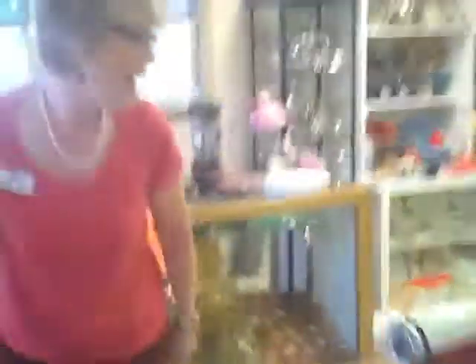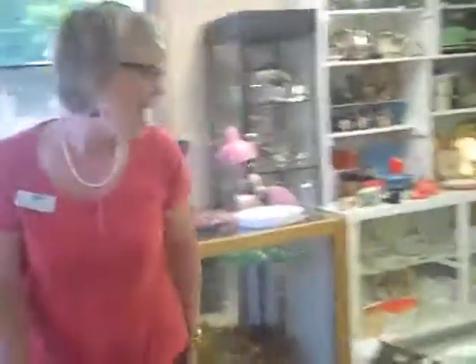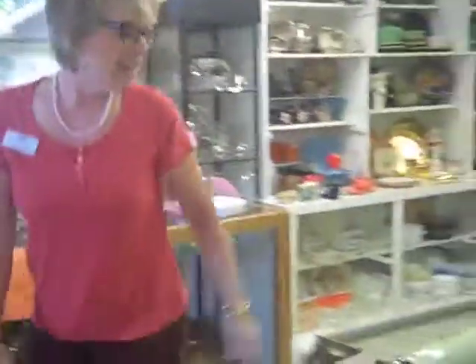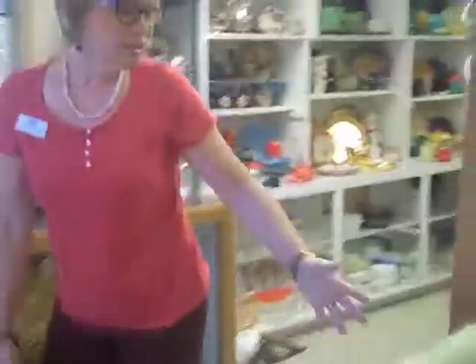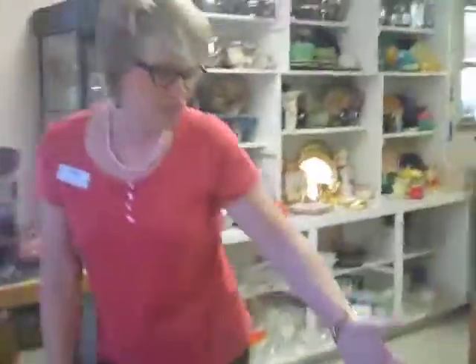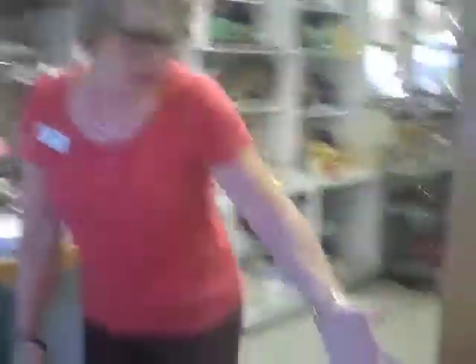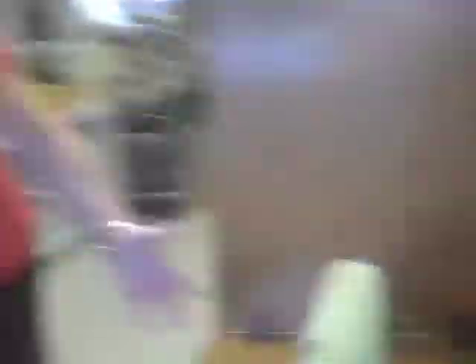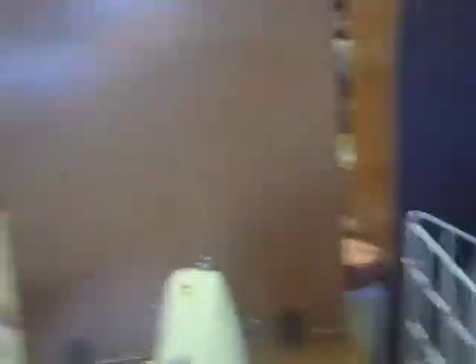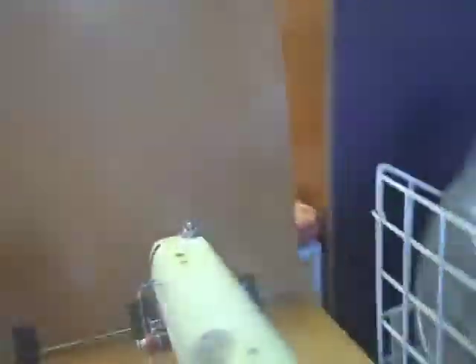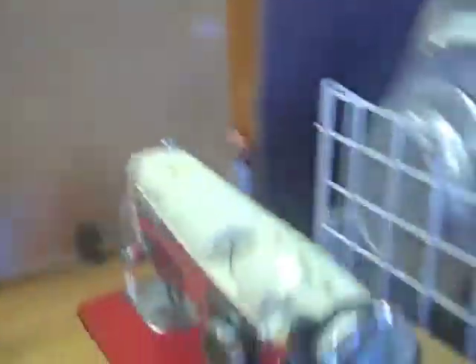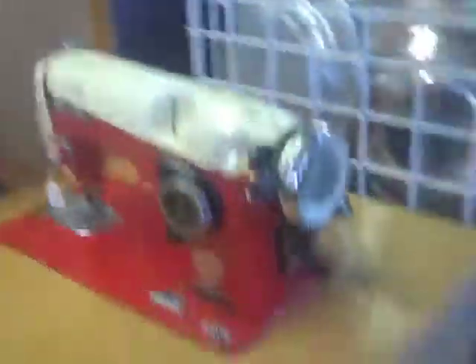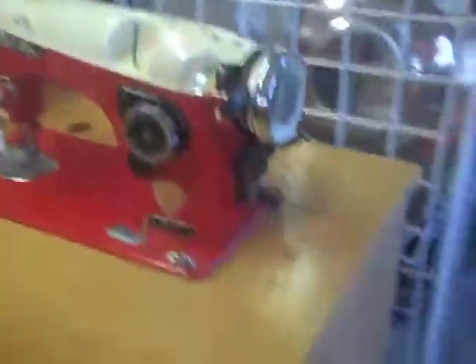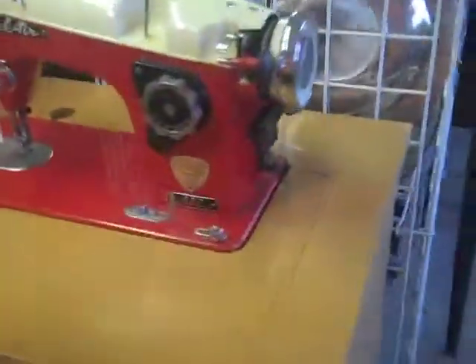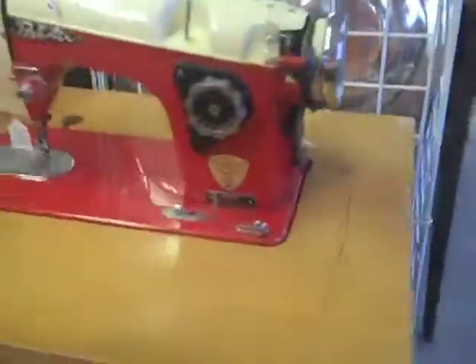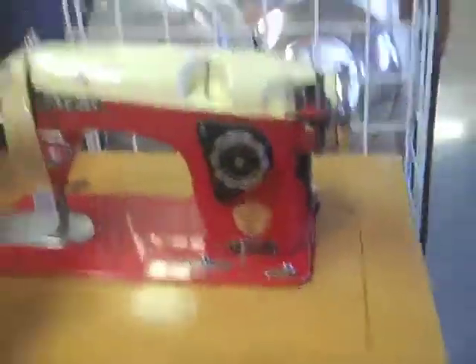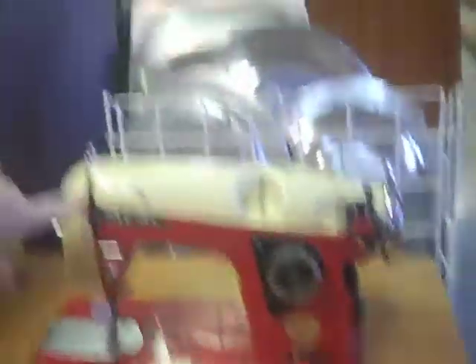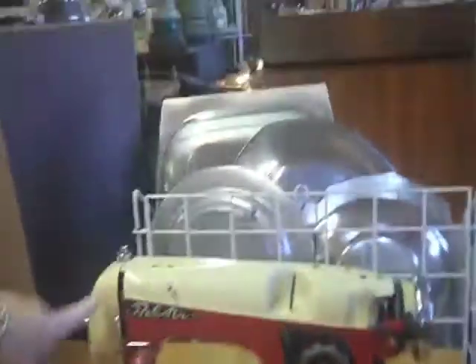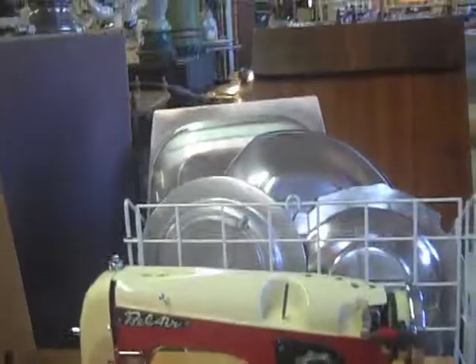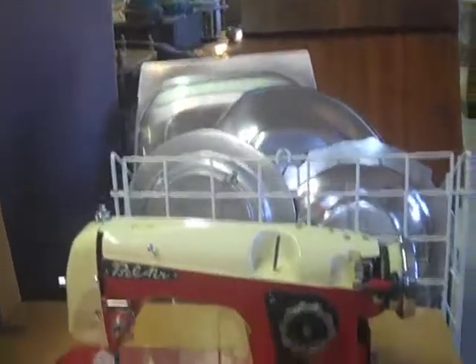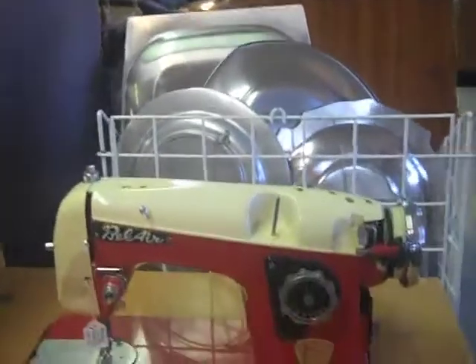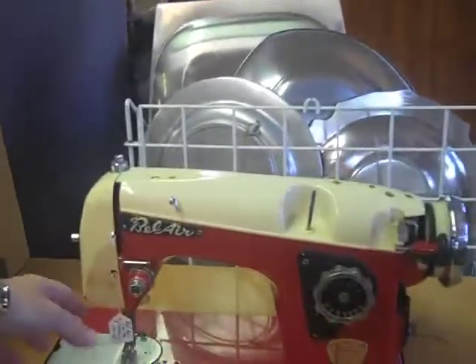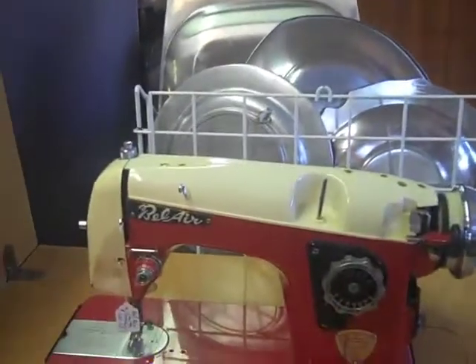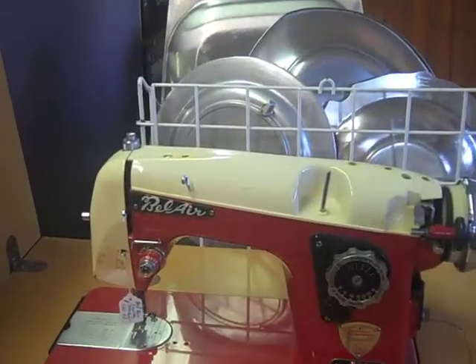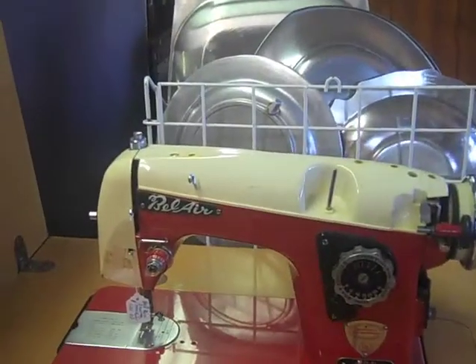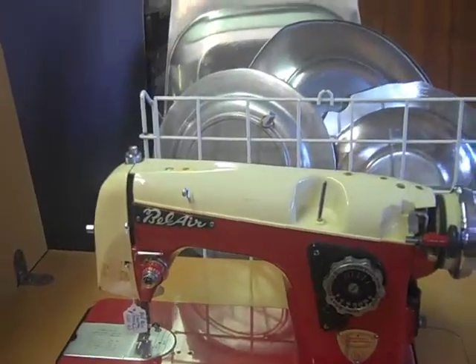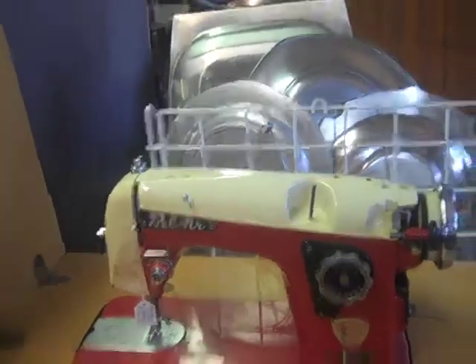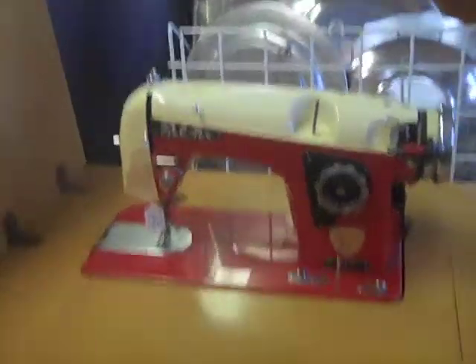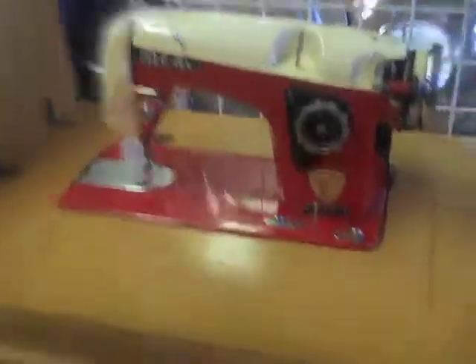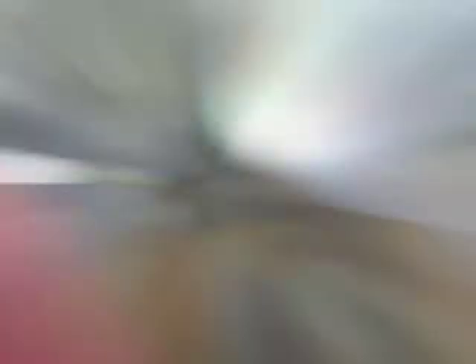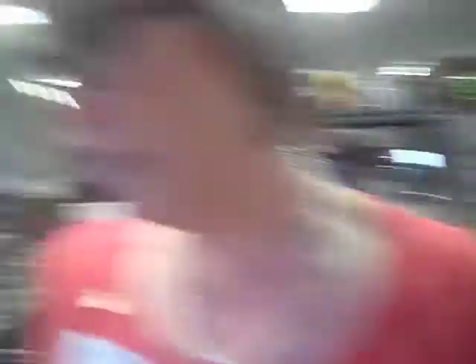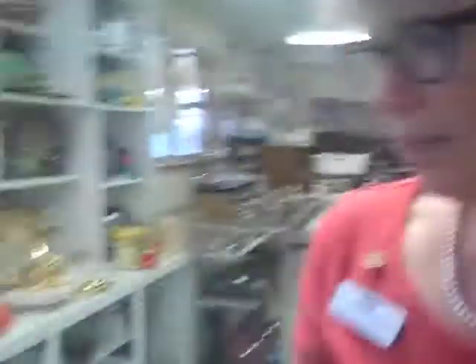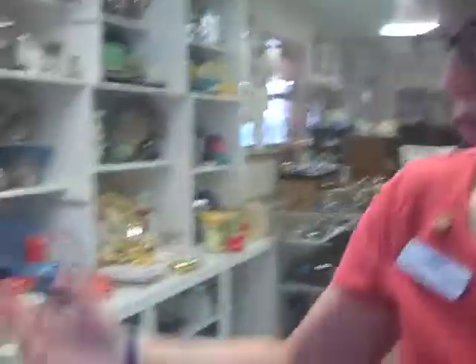And there's another sewing machine. This one — Bel Air — today is only $62.50 in the cabinet. Isn't this cute?